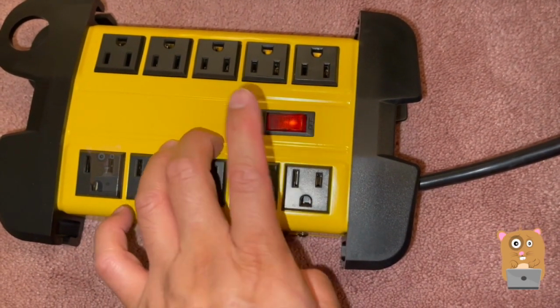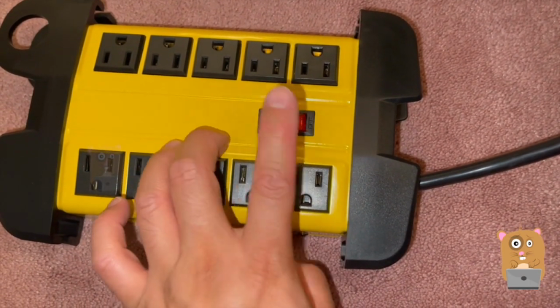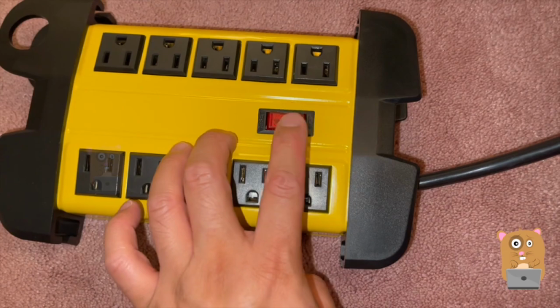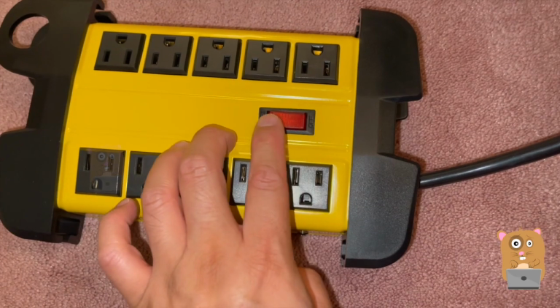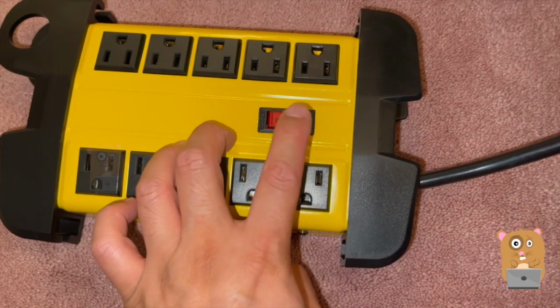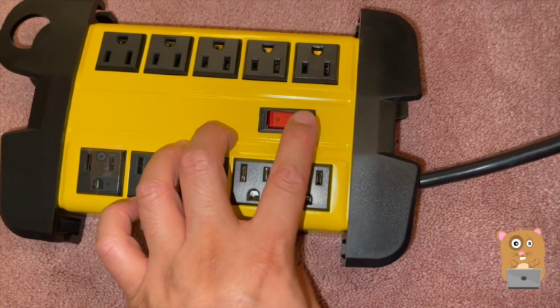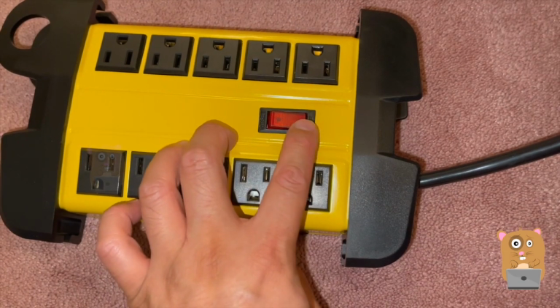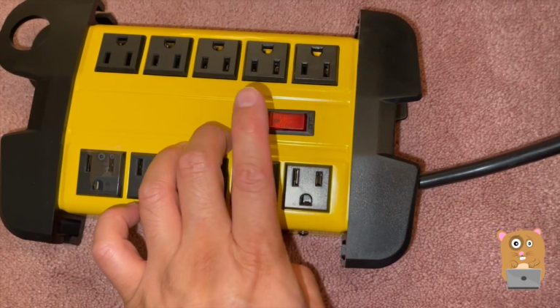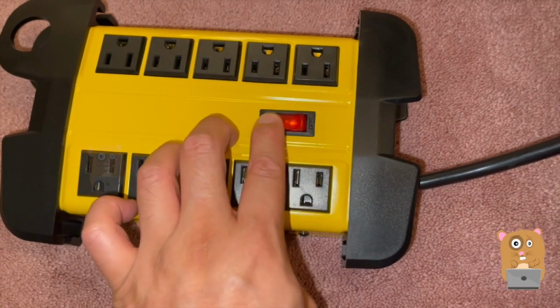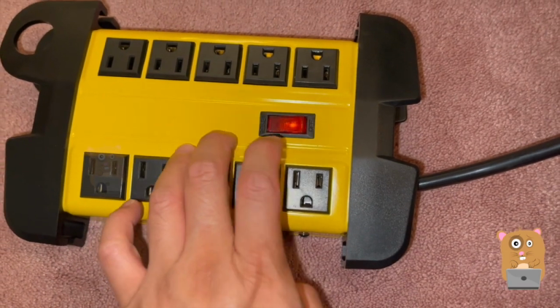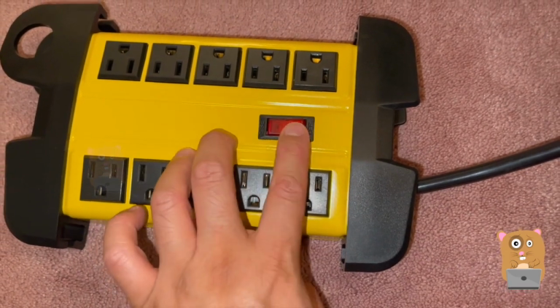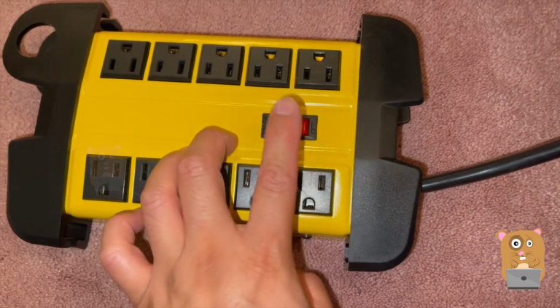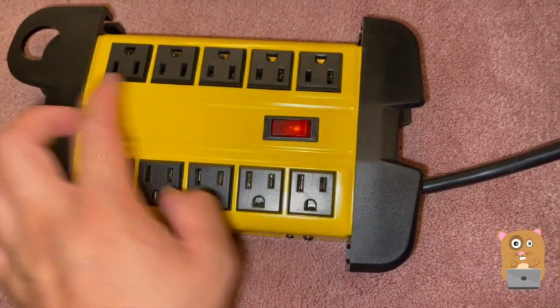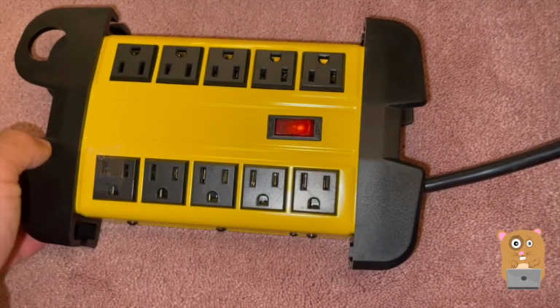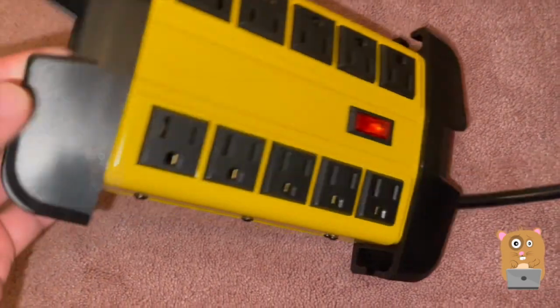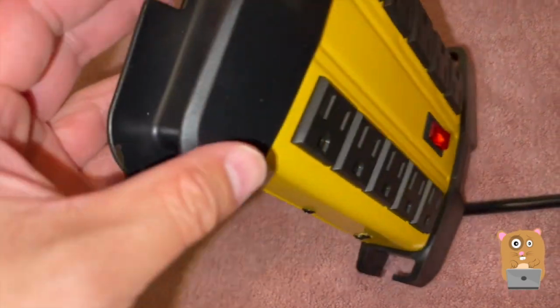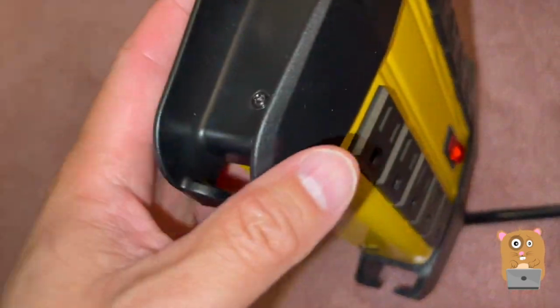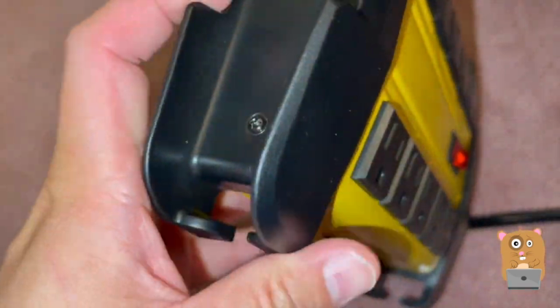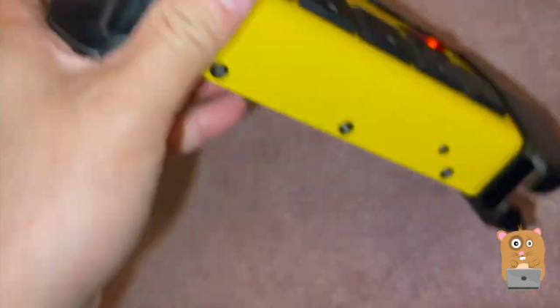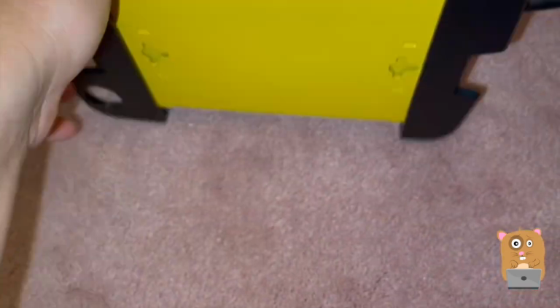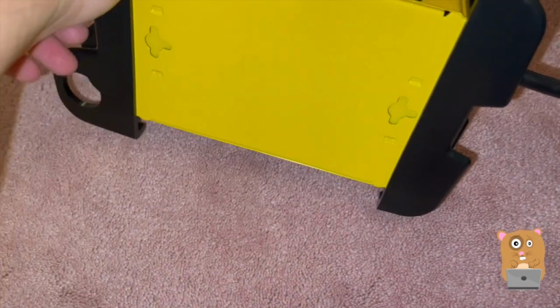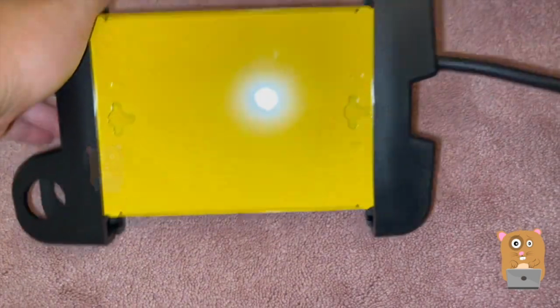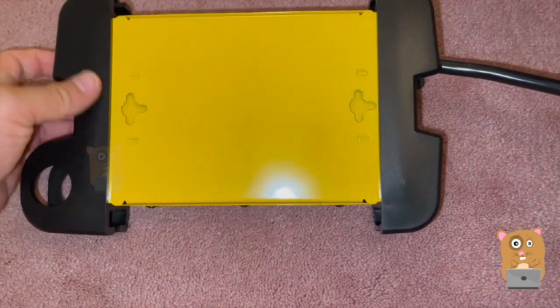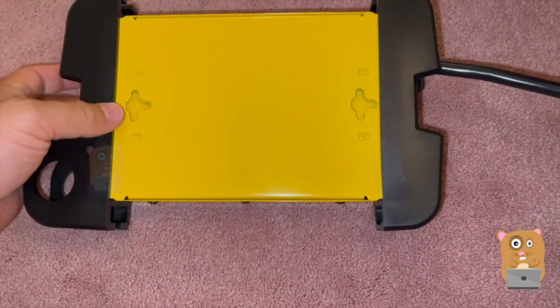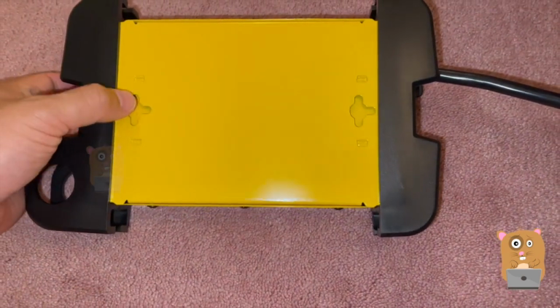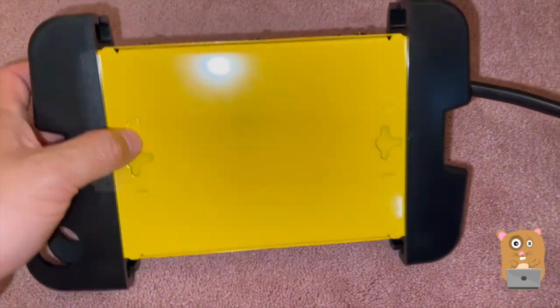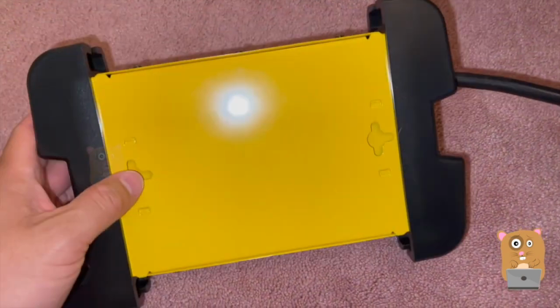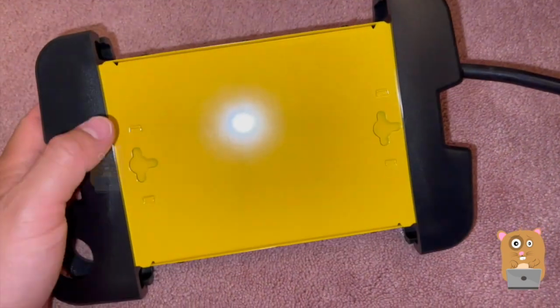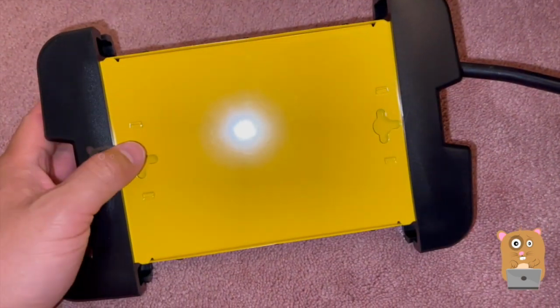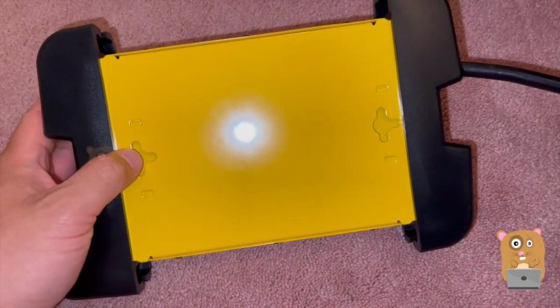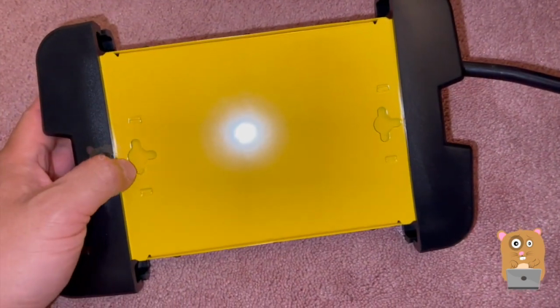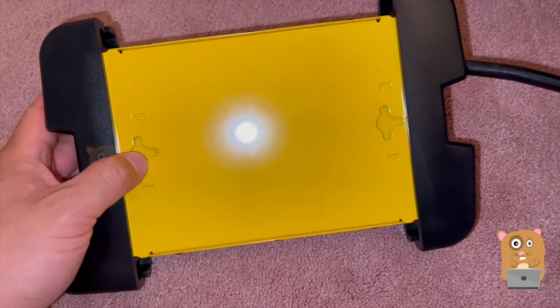I like how there is an LED indicator to let me know whether or not there's power going to it, unlike some of my other ones. And if I need to mount this on the wall, I can.